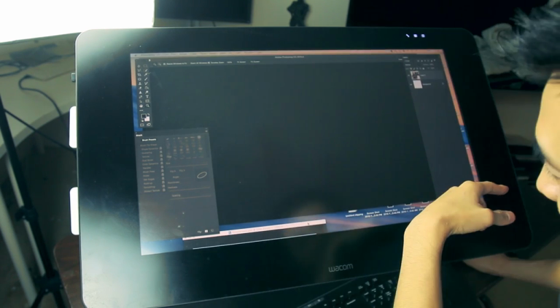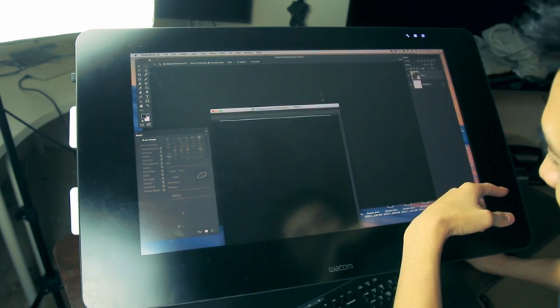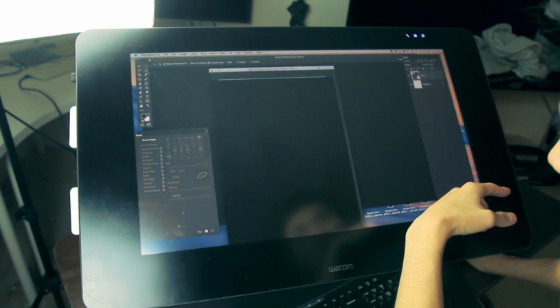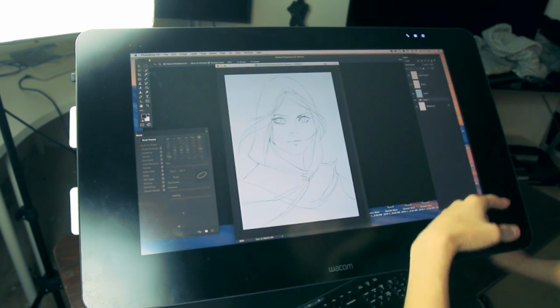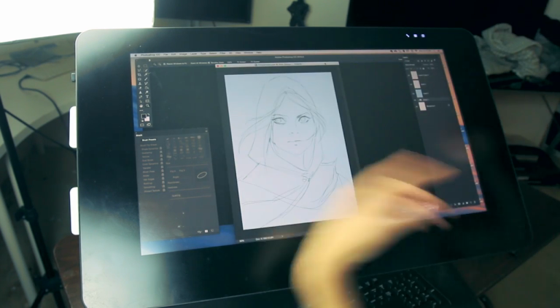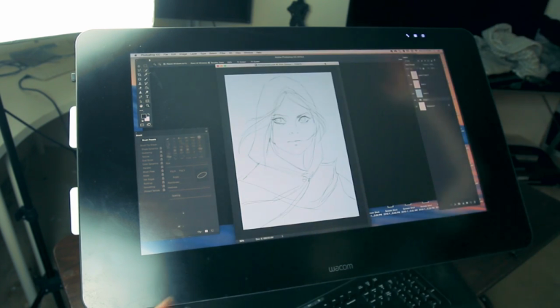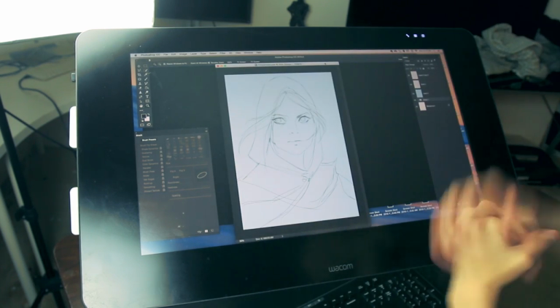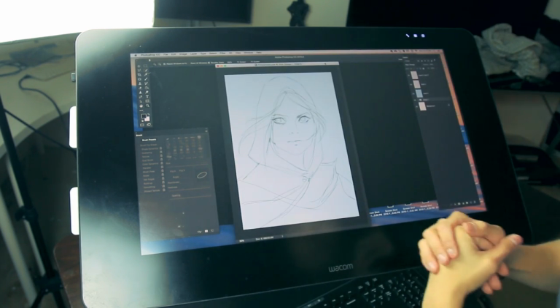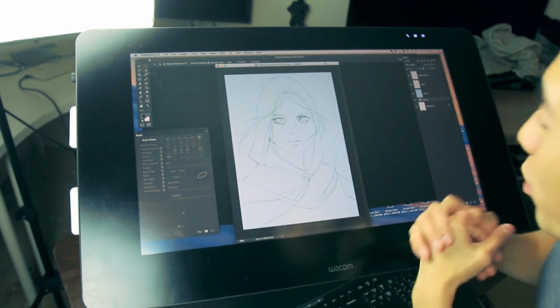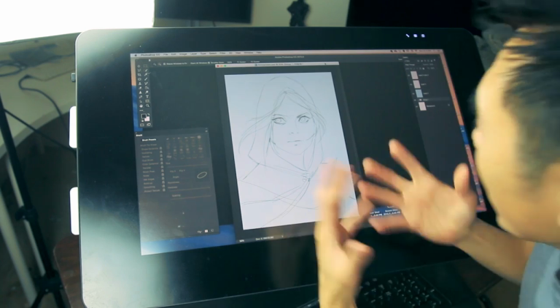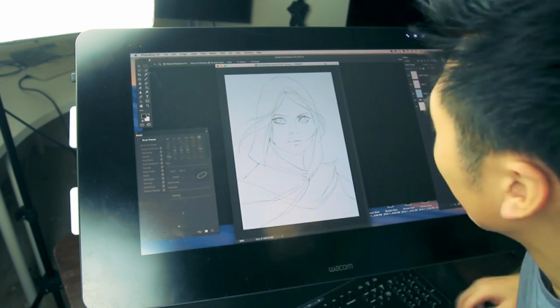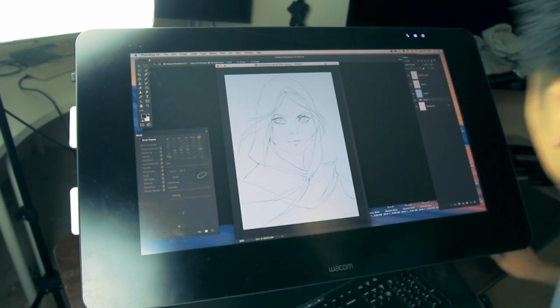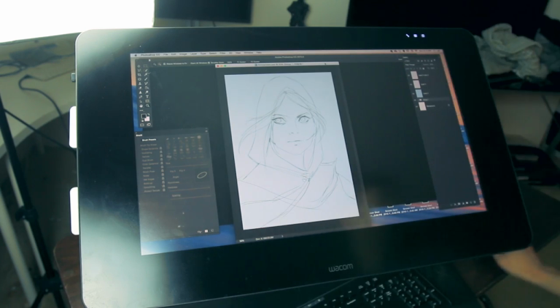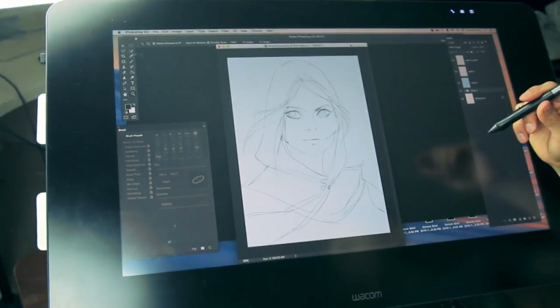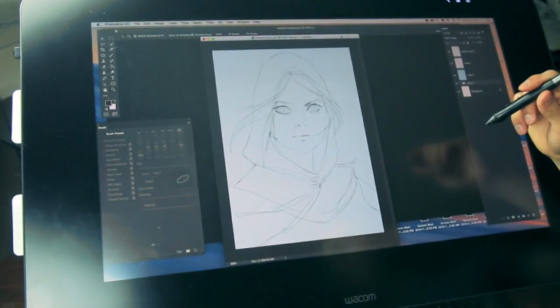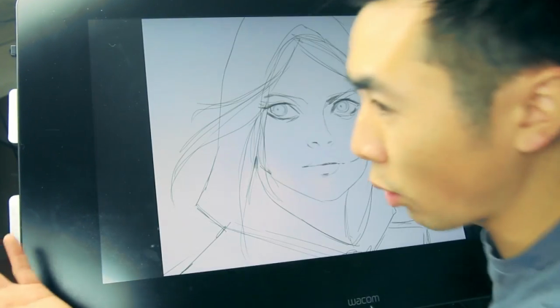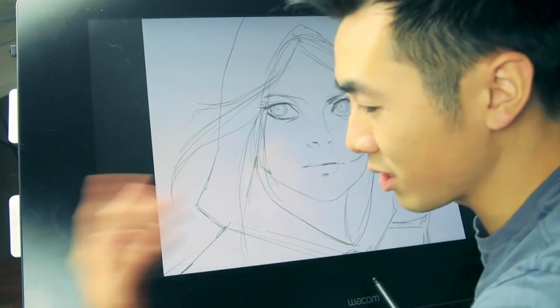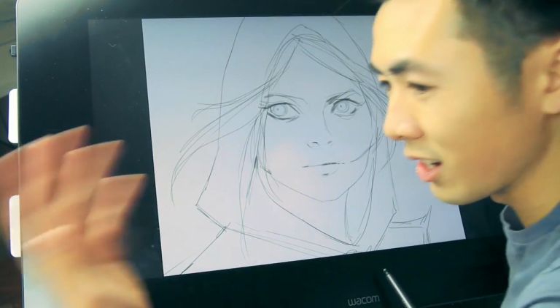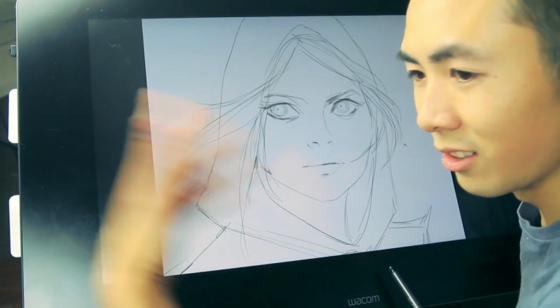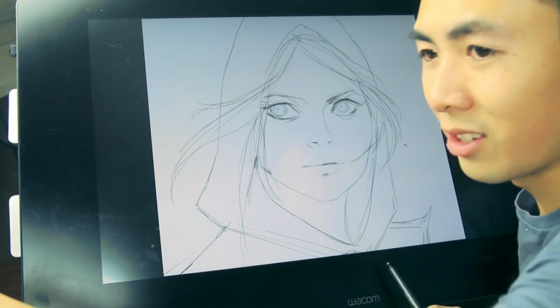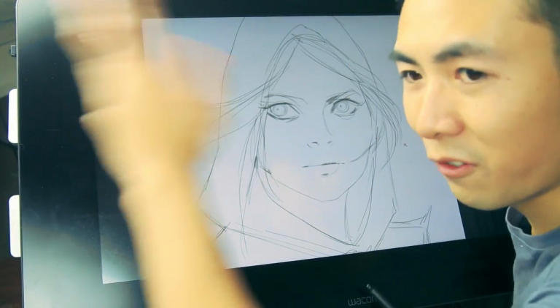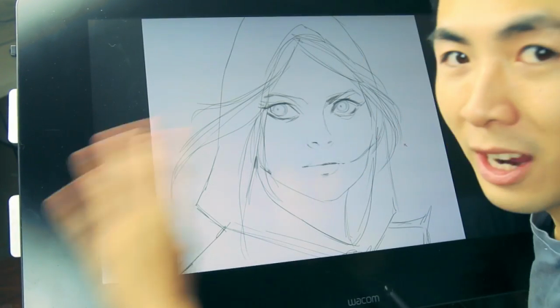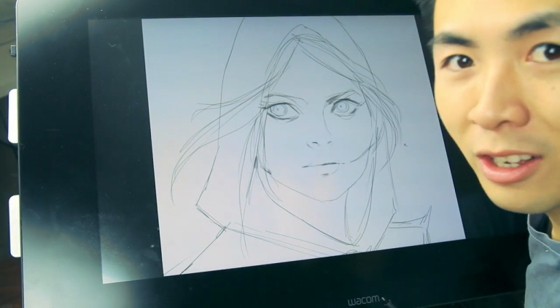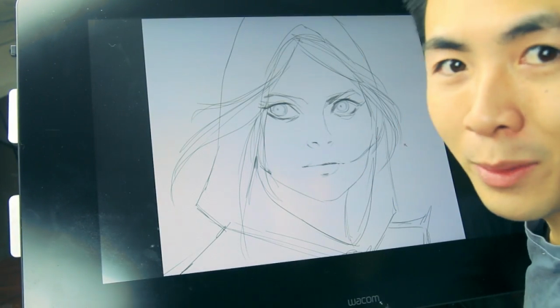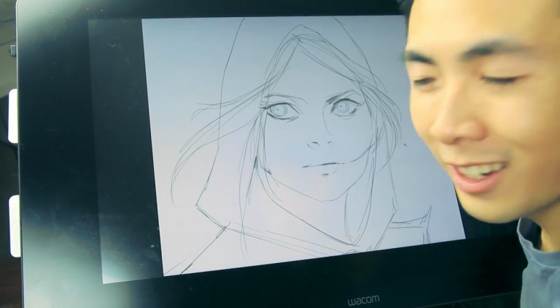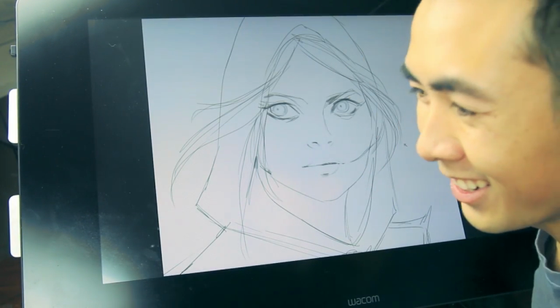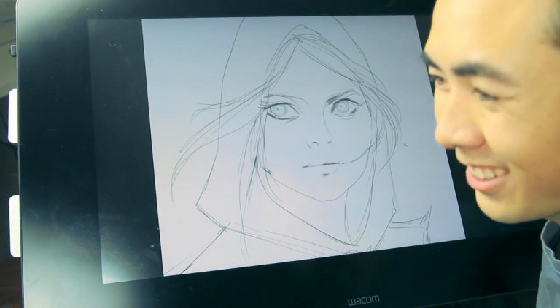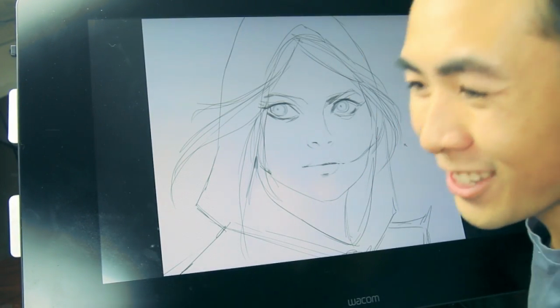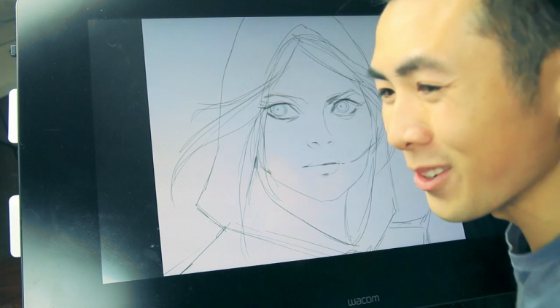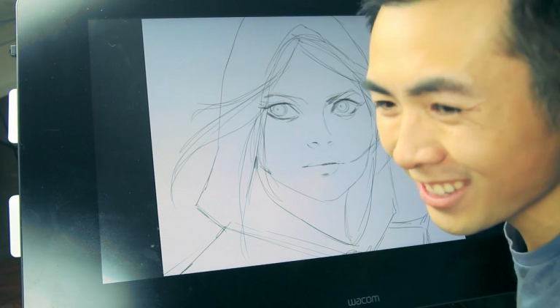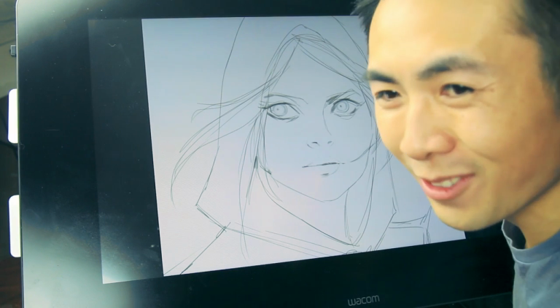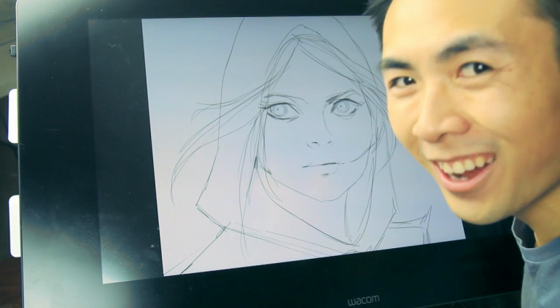This is the sketch I came up with to prepare for this video. Portraits tend to look to the left or right — maybe they see someone nice, see someone hot.